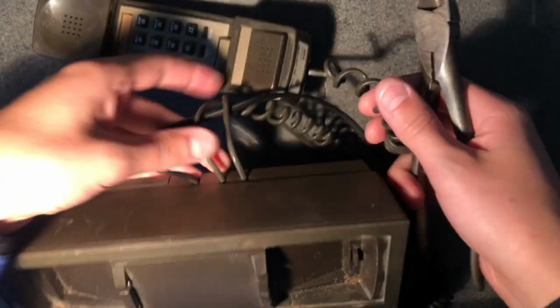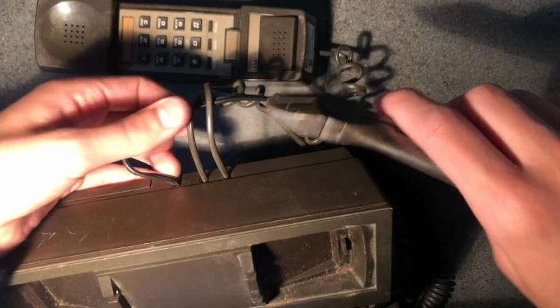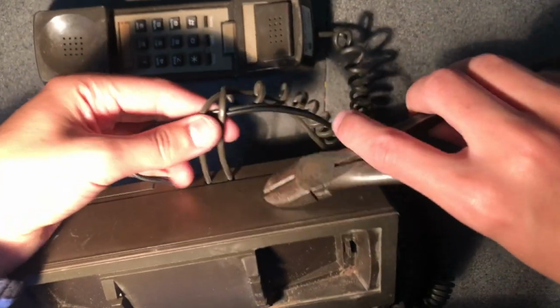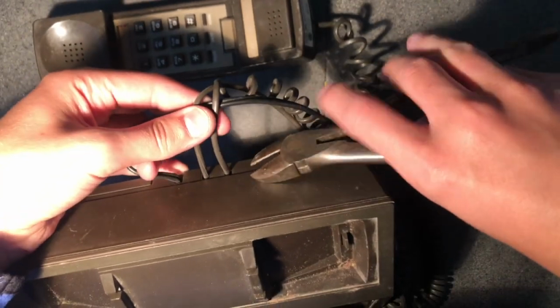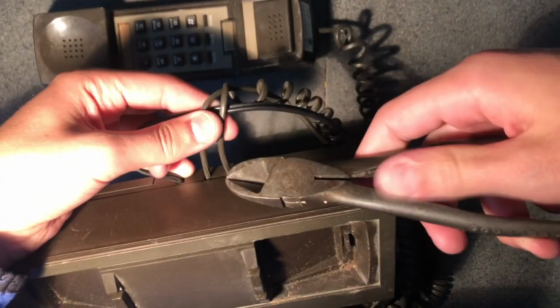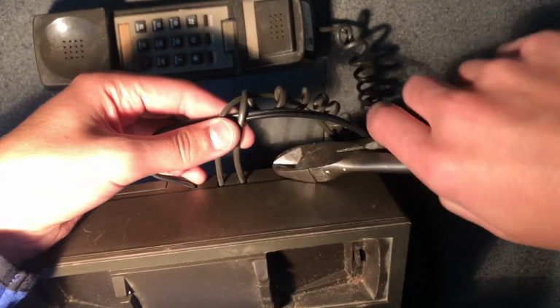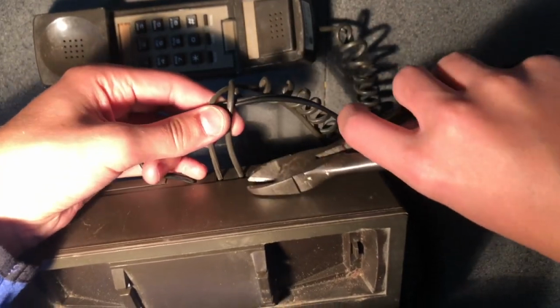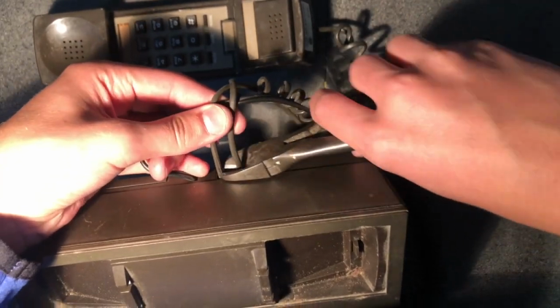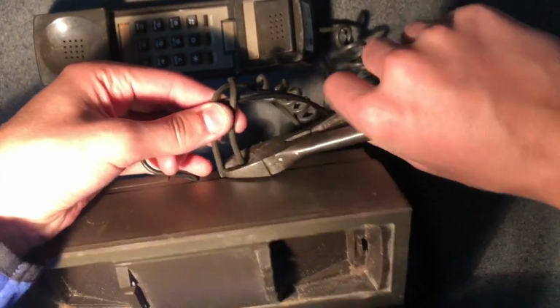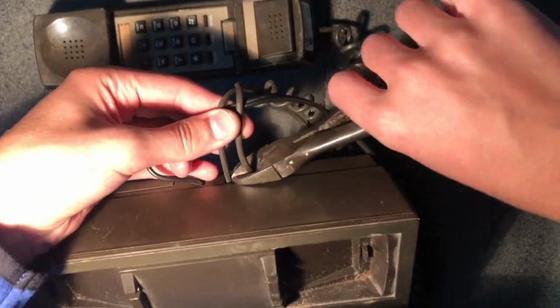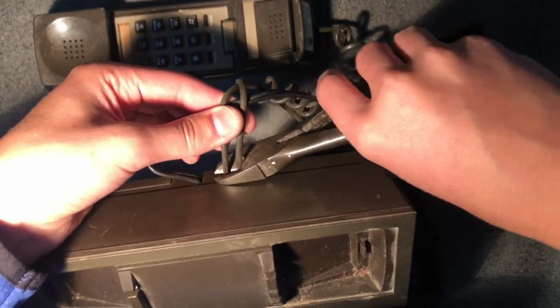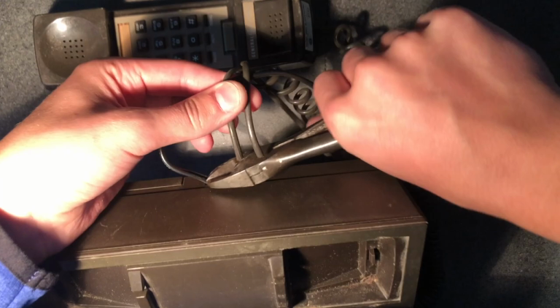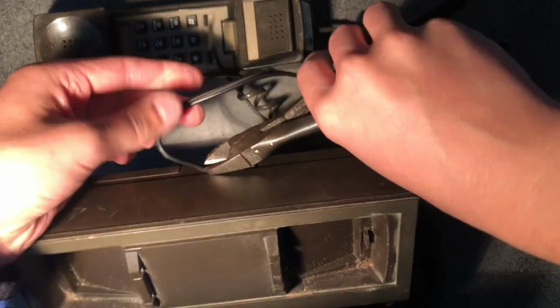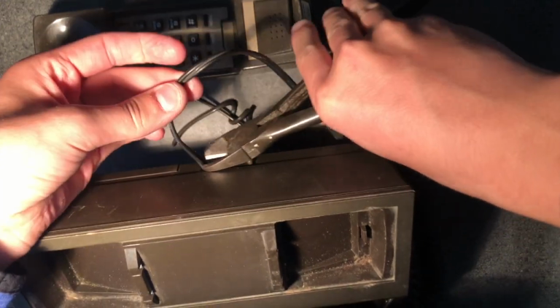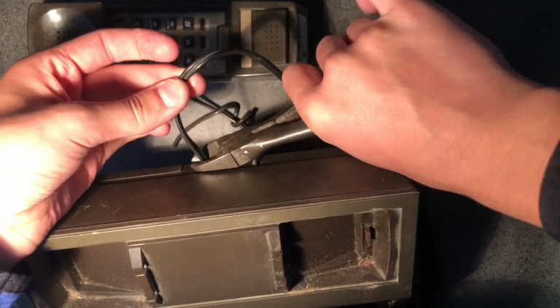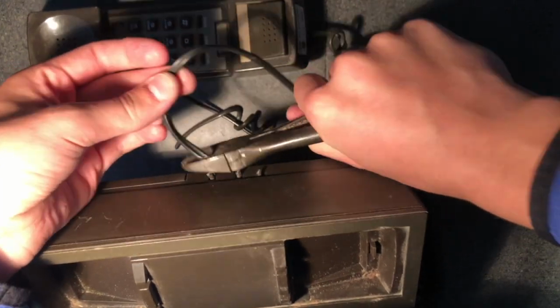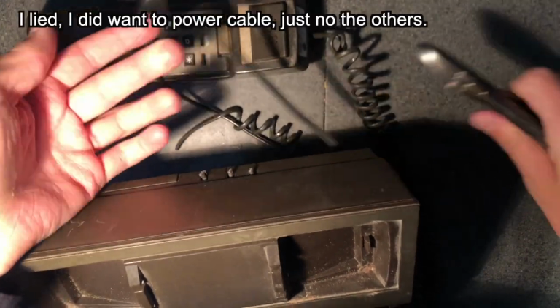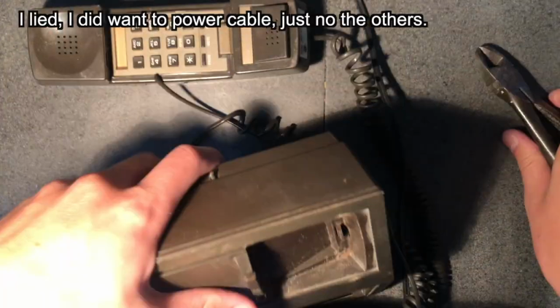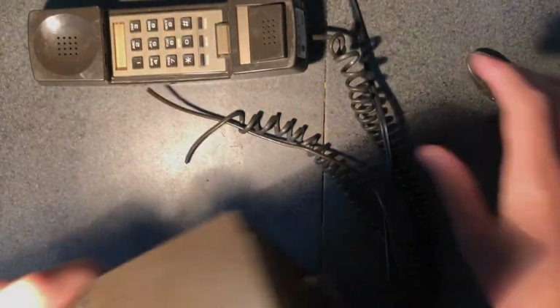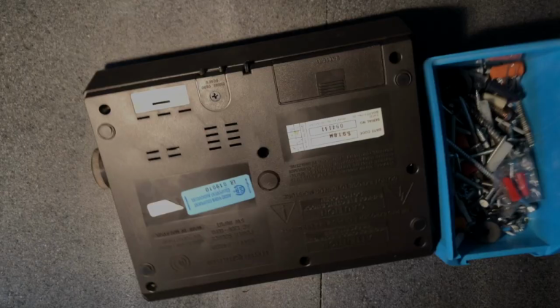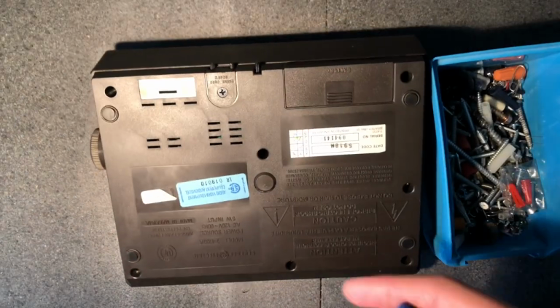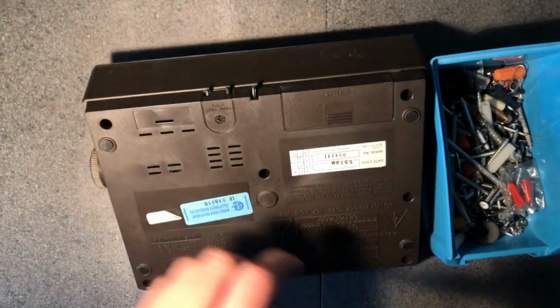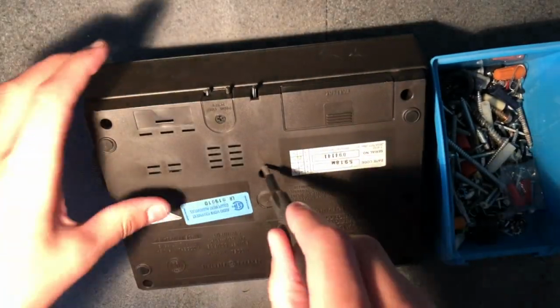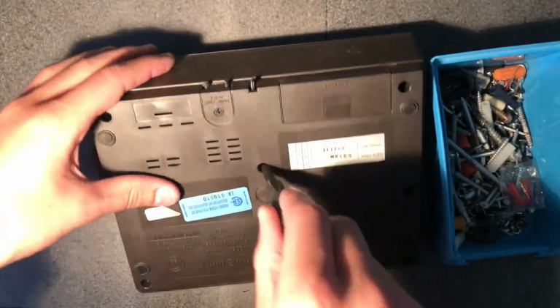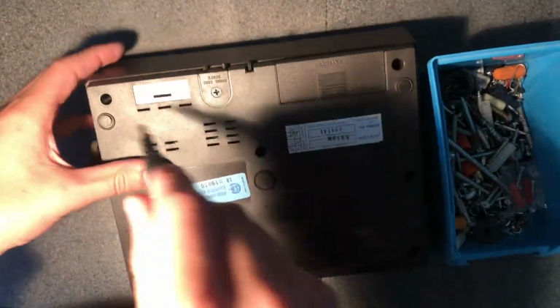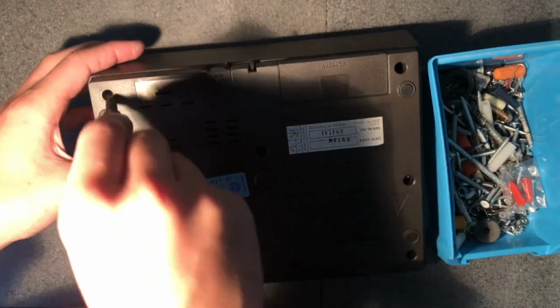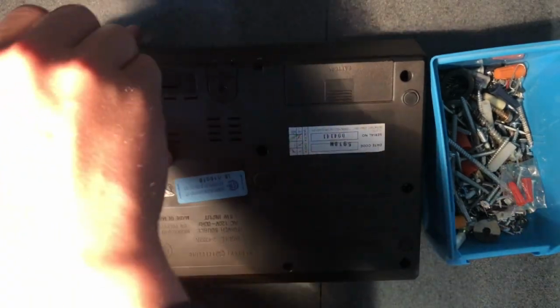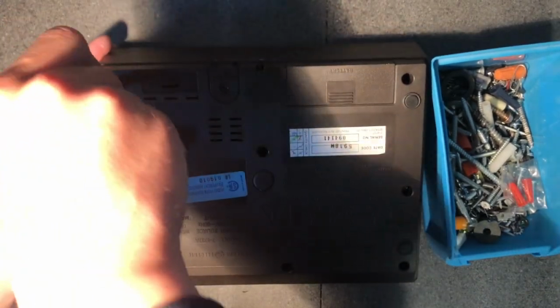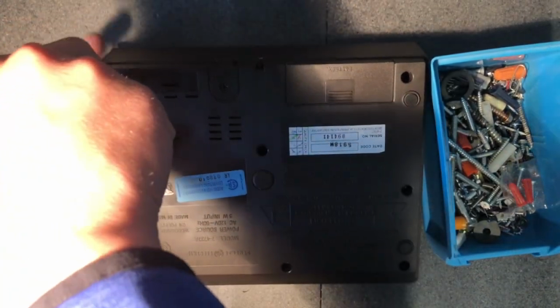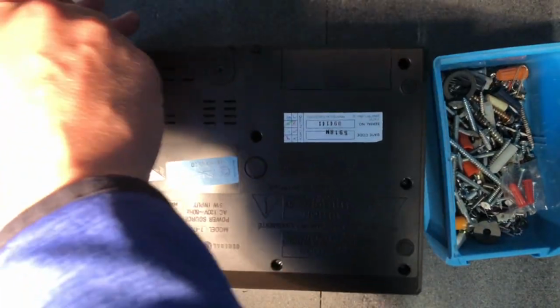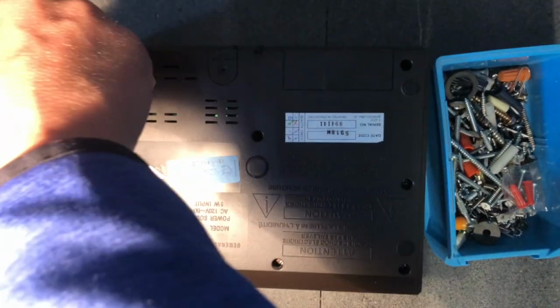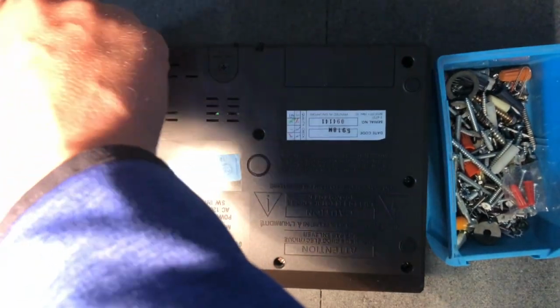The first order of business is removing these wires. I don't want them, you don't want them, but my garbage can does. Now that the wires are gone I can take out the screws. Nobody wants to see this so let's just speed it up.